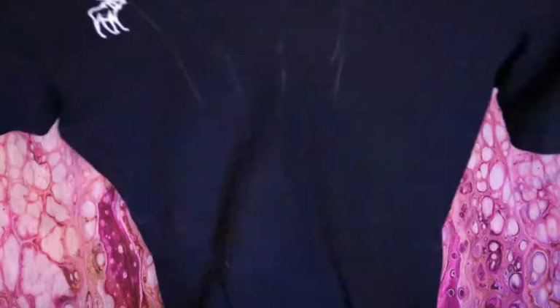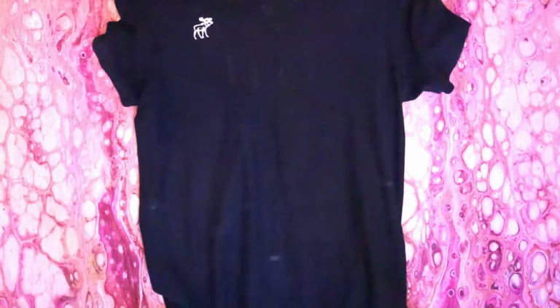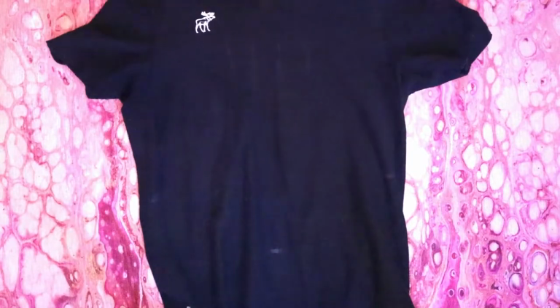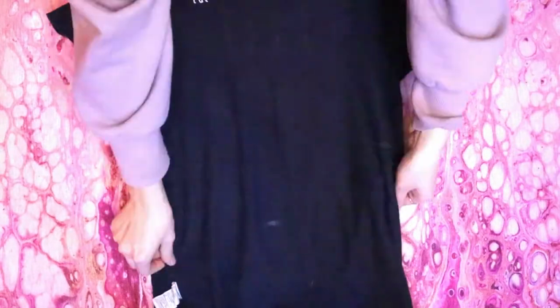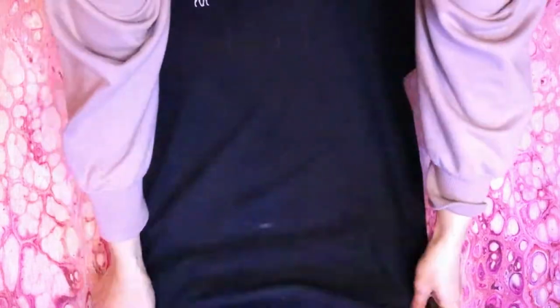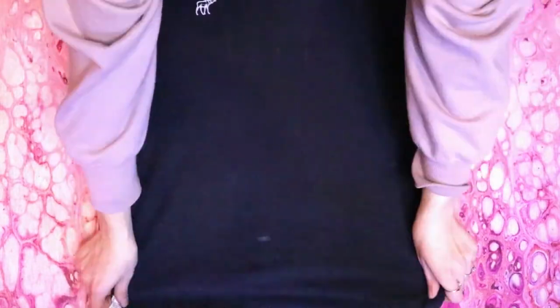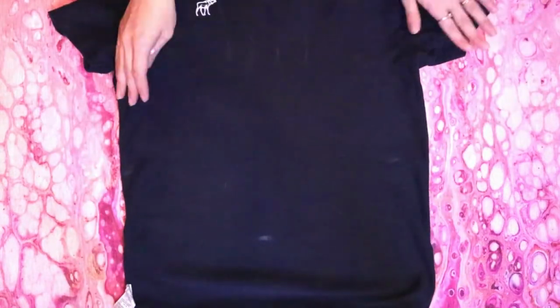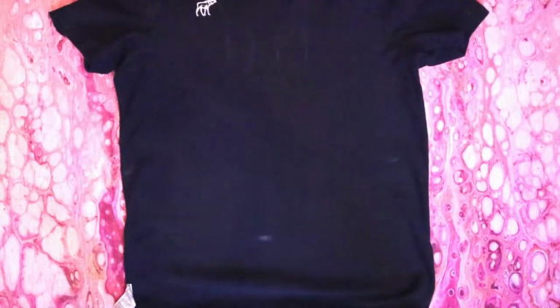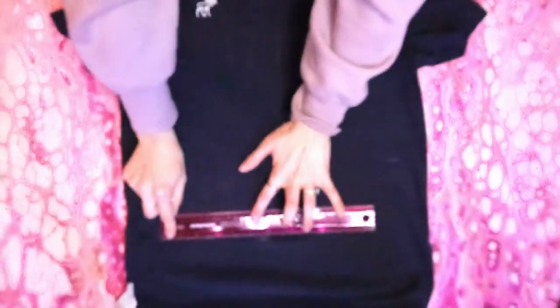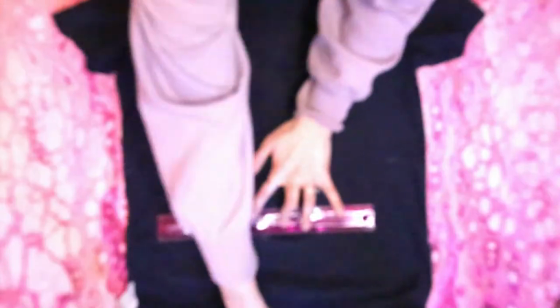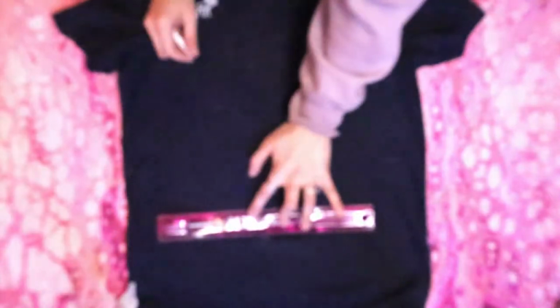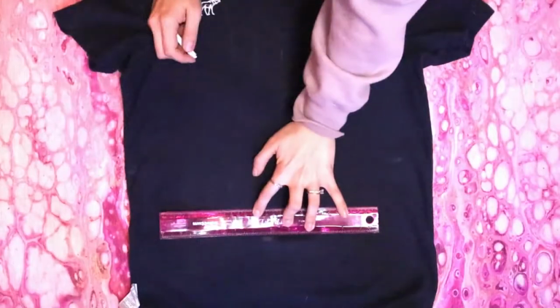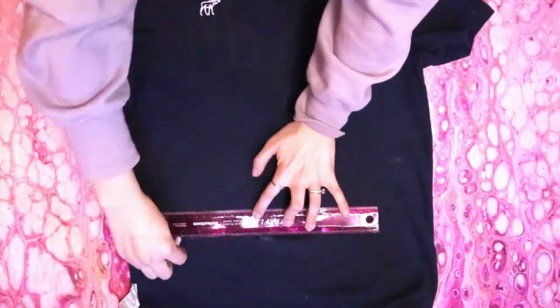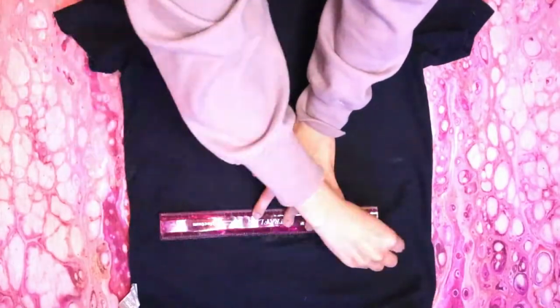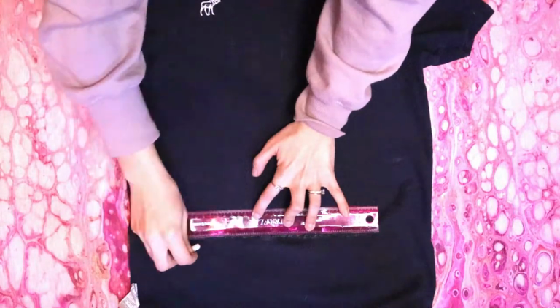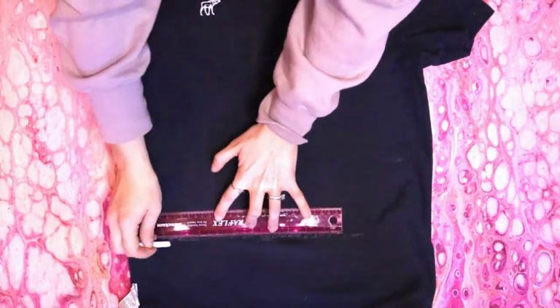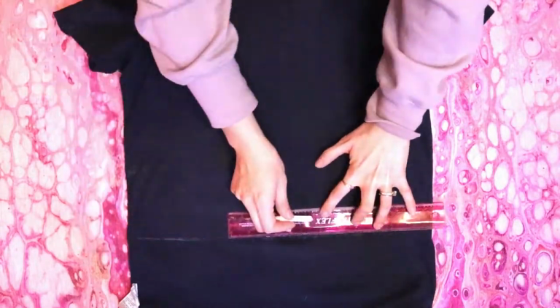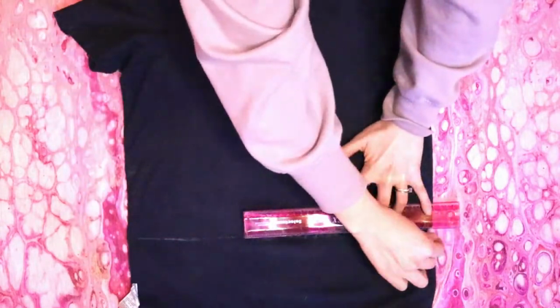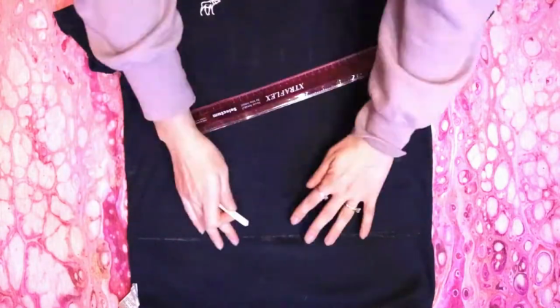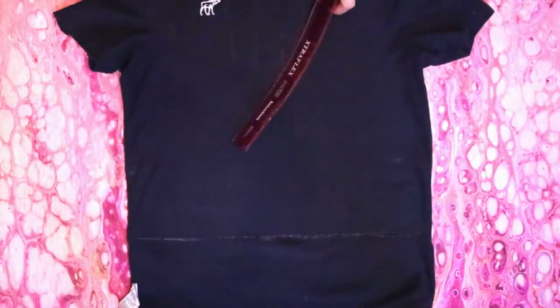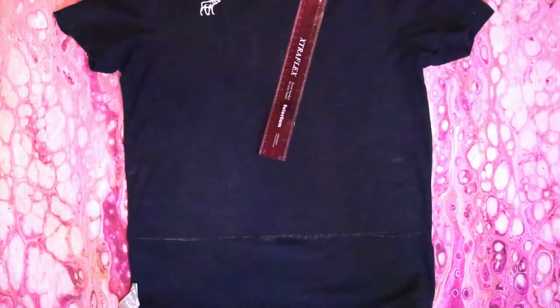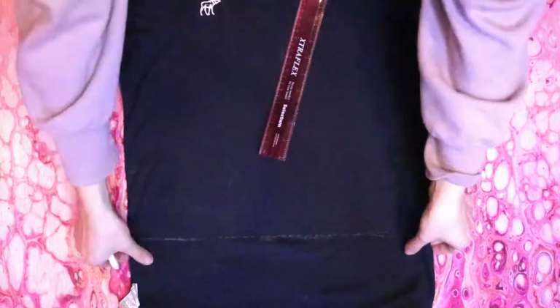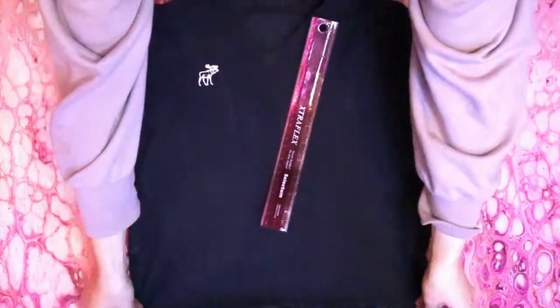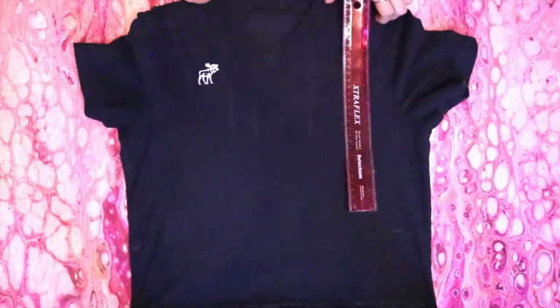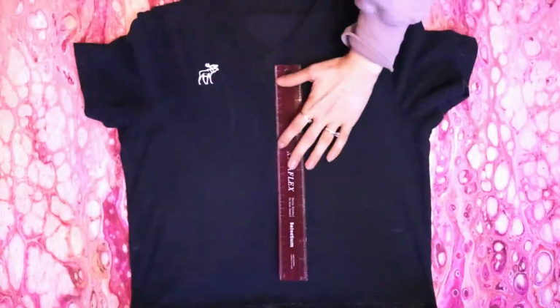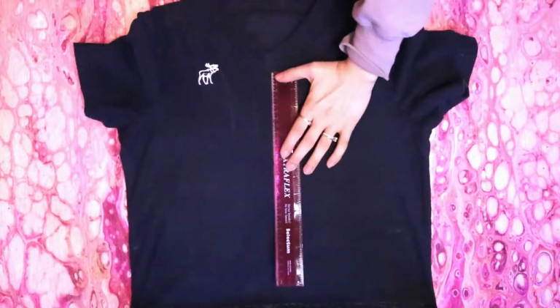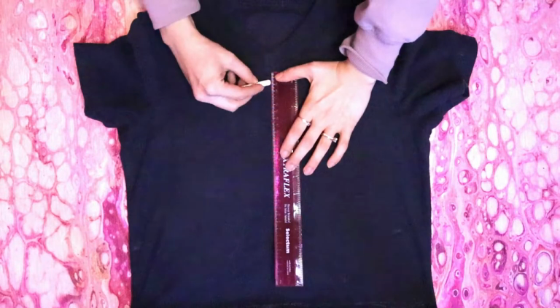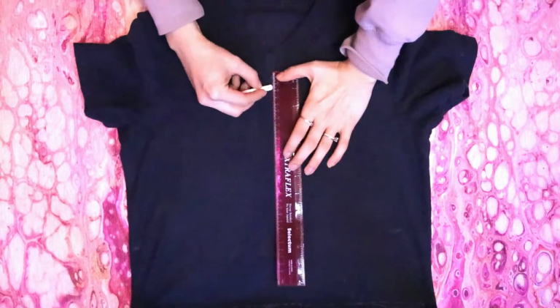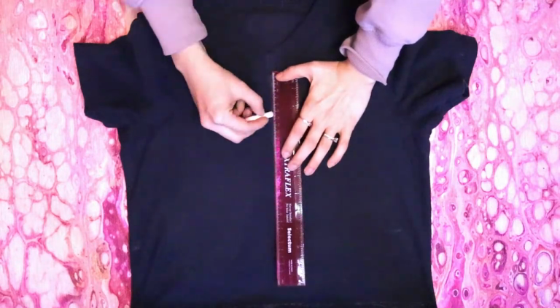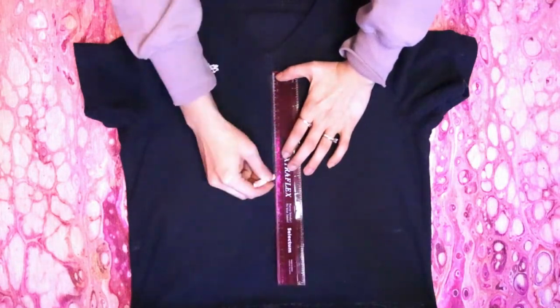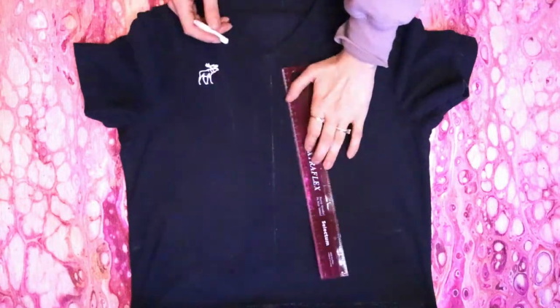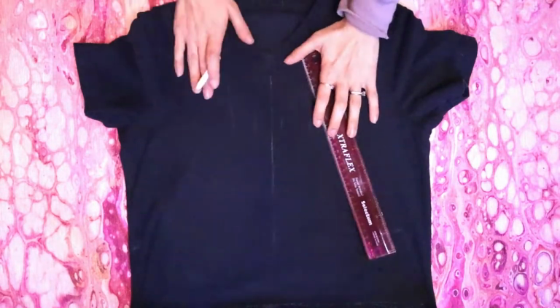Now lay your shirt down flat, front facing up and still inside out, and use a ruler to draw a line across your shirt at the crop mark. Then draw a vertical line down the center of the shirt.